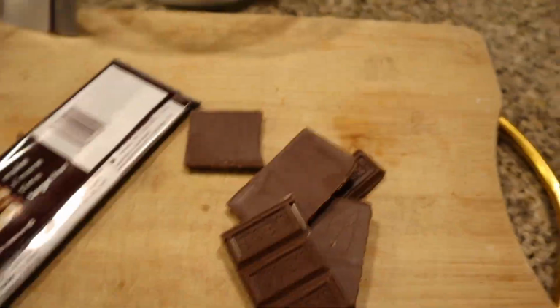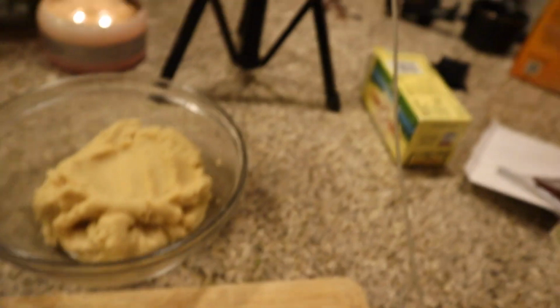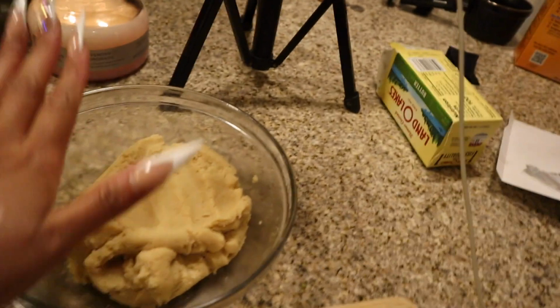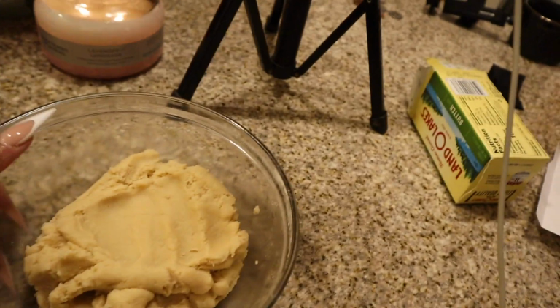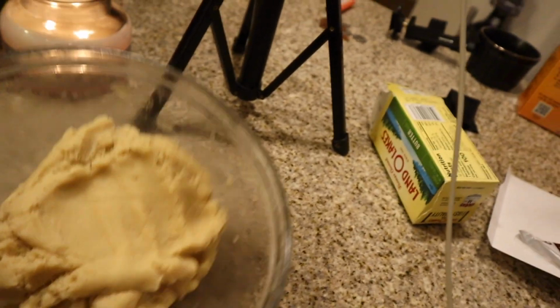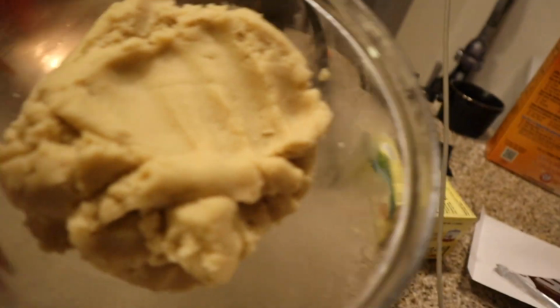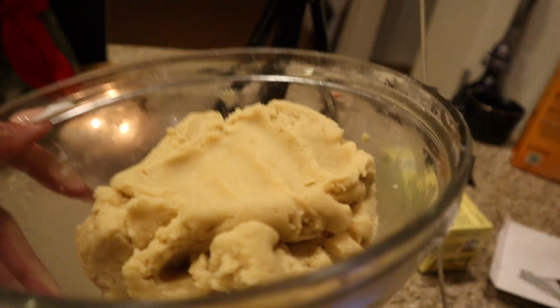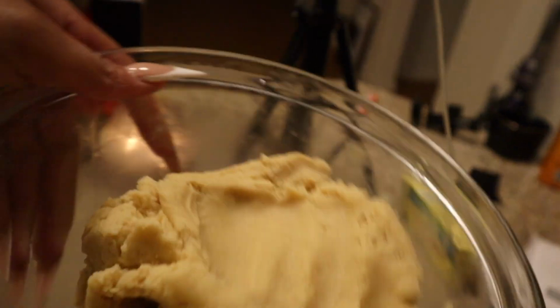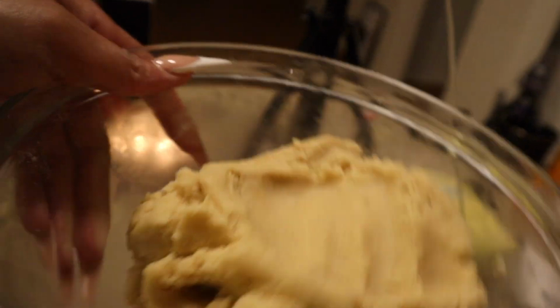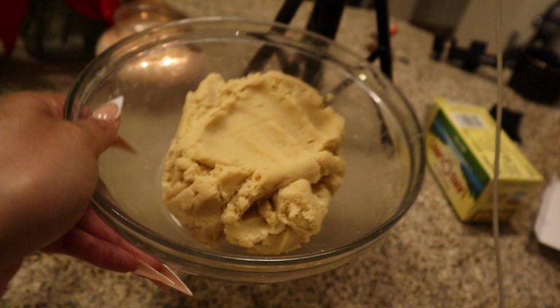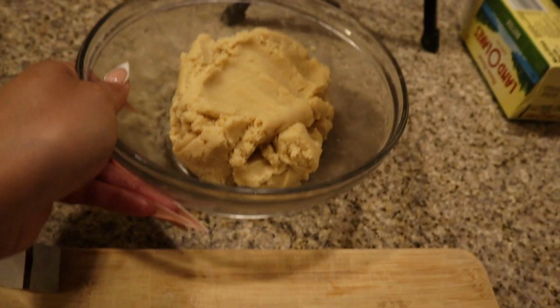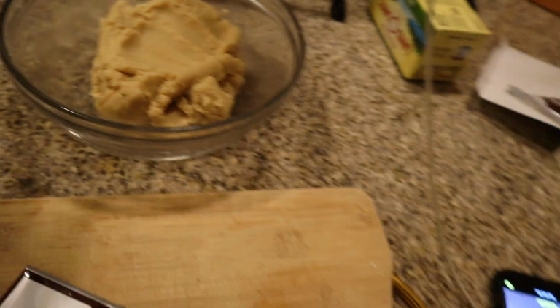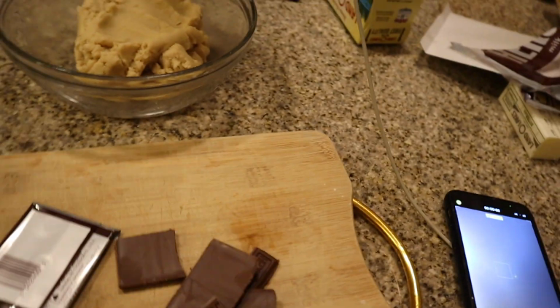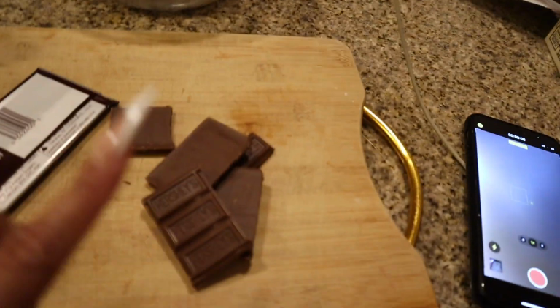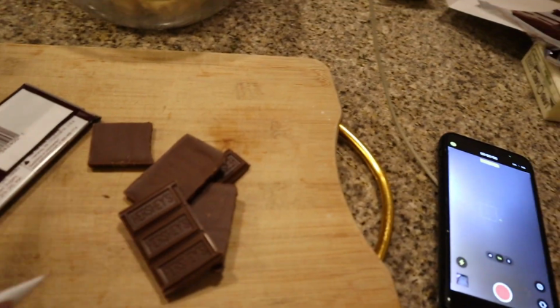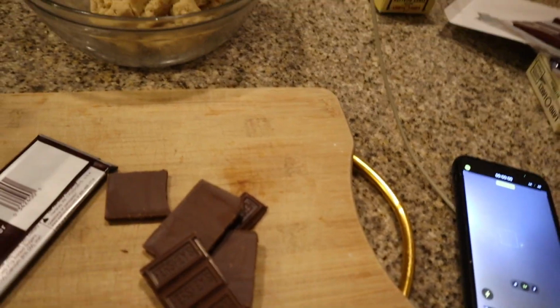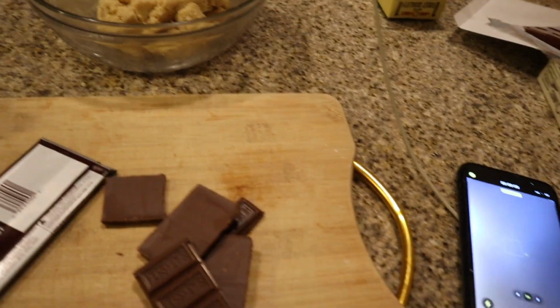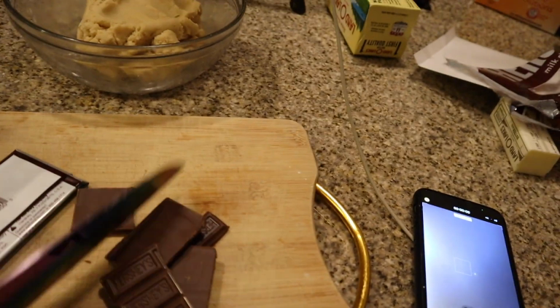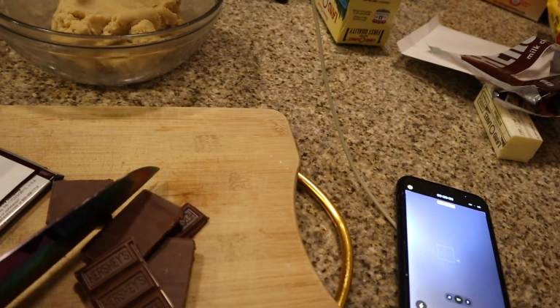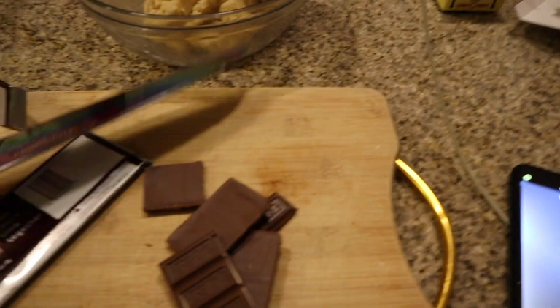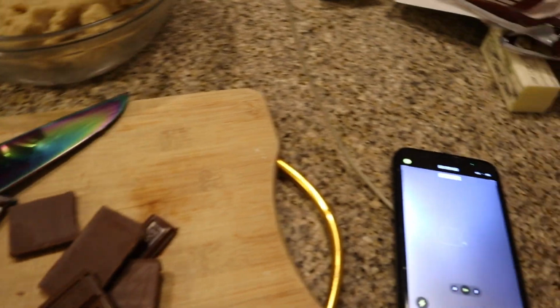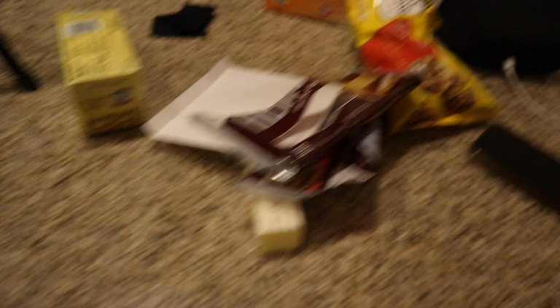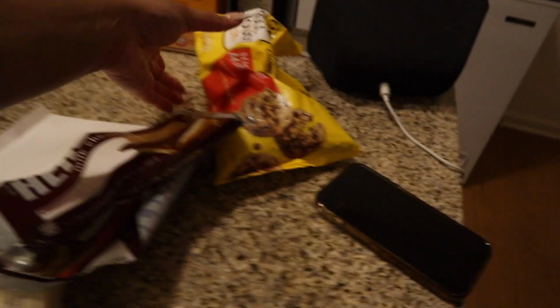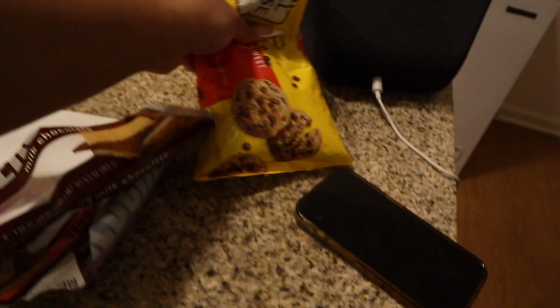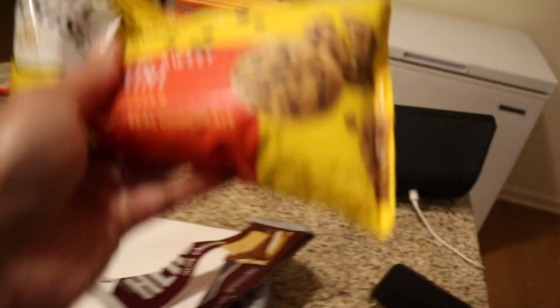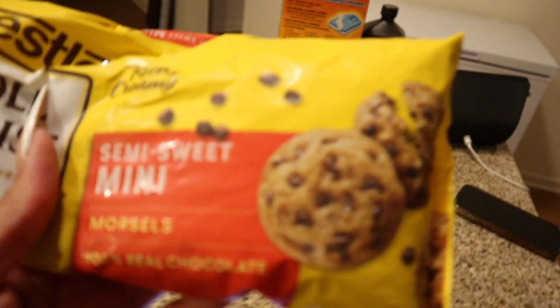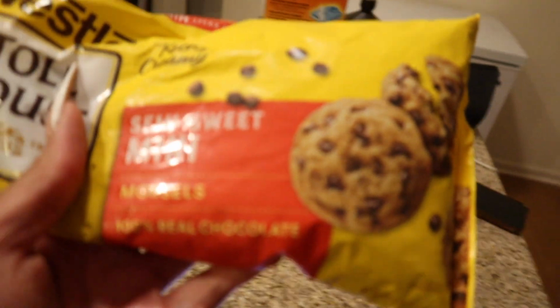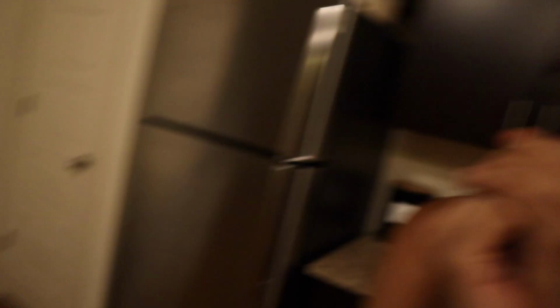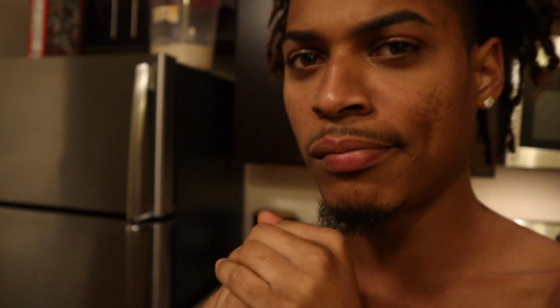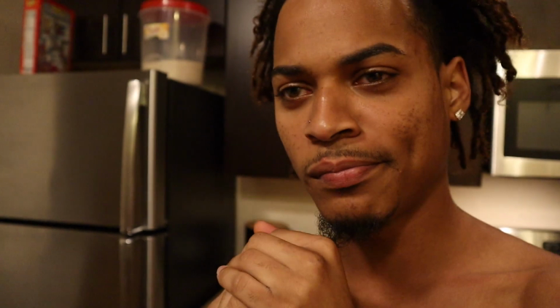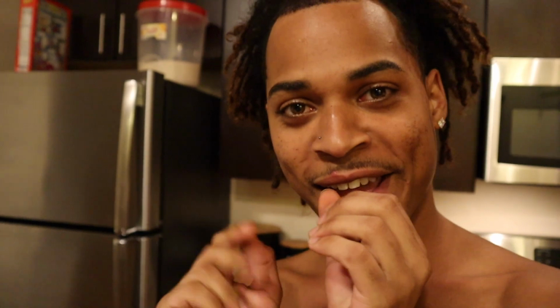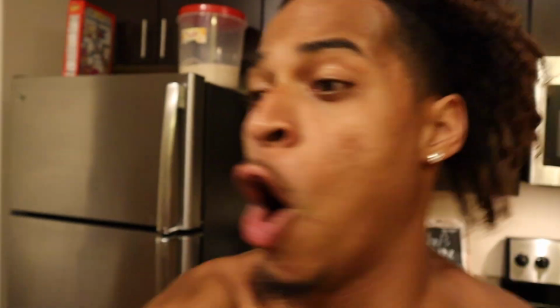Okay y'all, we got everything mixed — we have the dough here, look at it, it looks so good! Now we got our Hershey's, I'm about to cut them up with this knife, and then I'm gonna add some chocolate chips in here too.